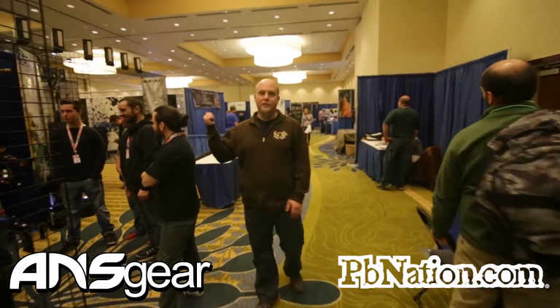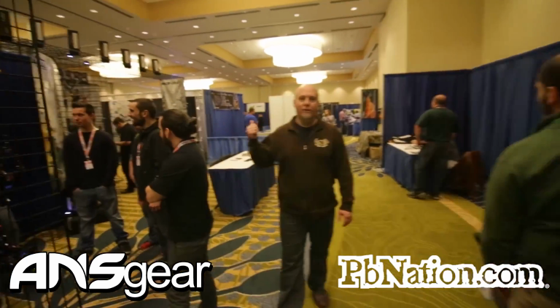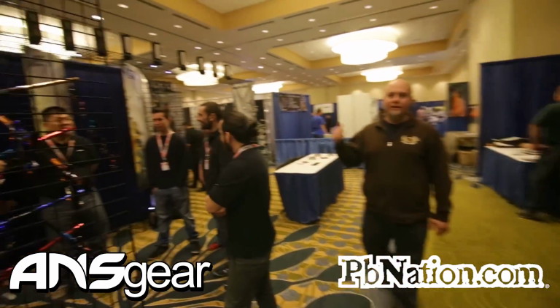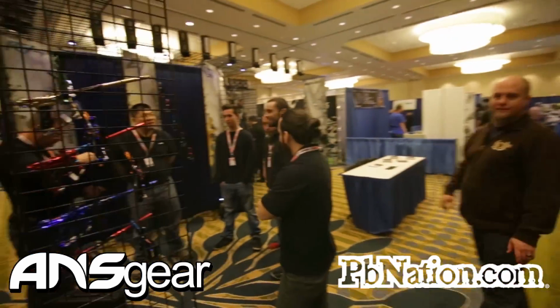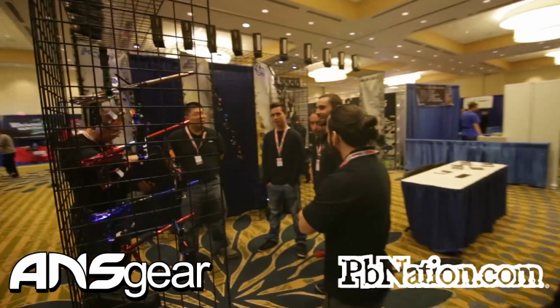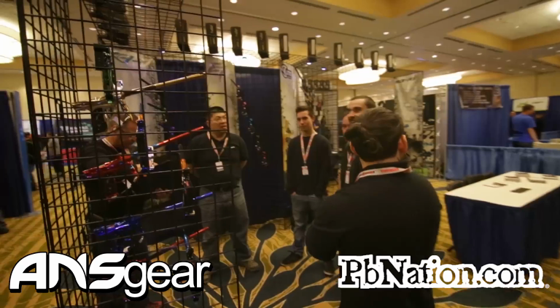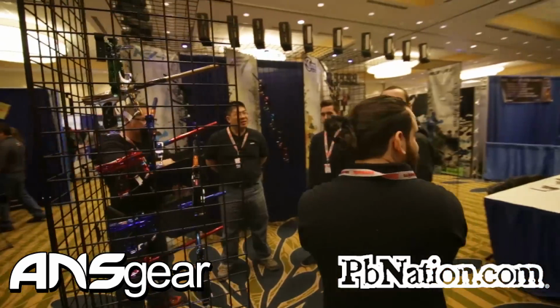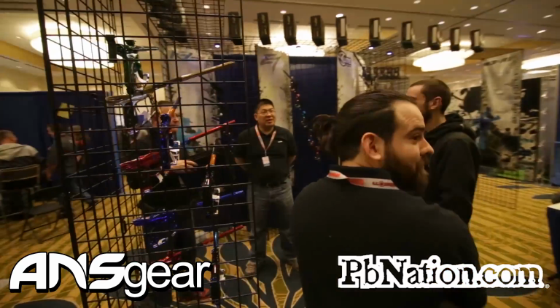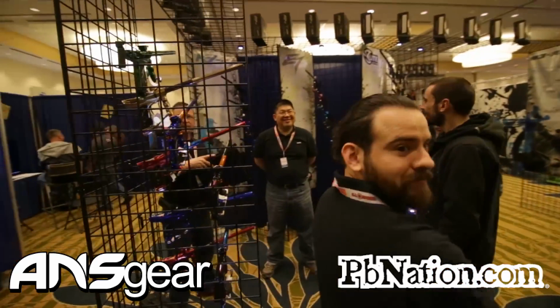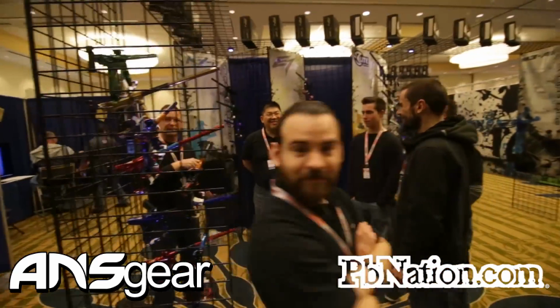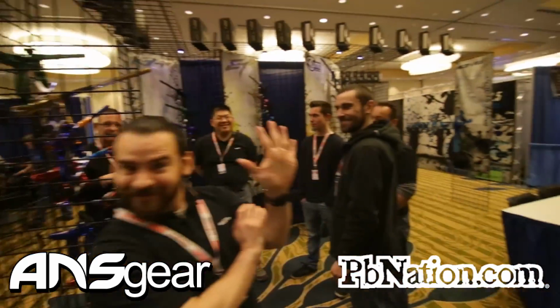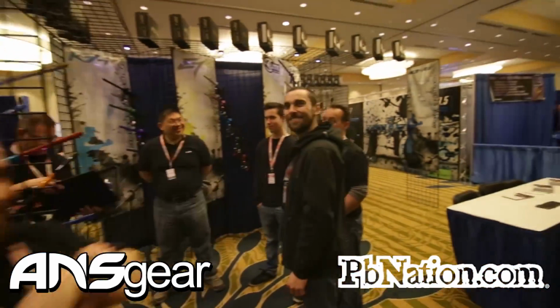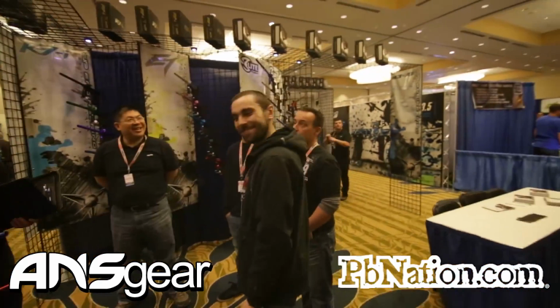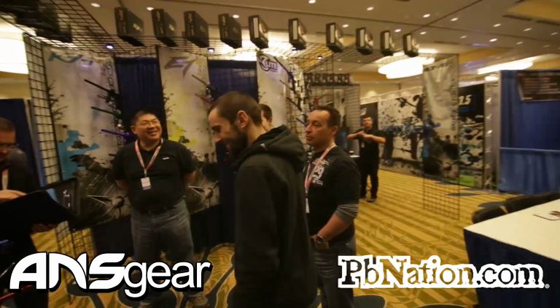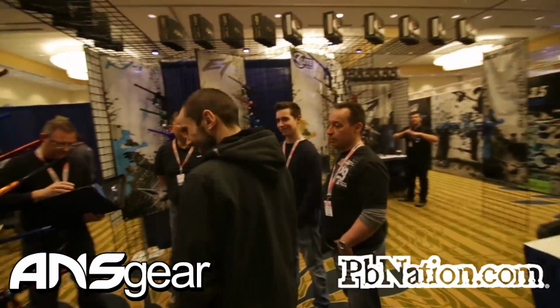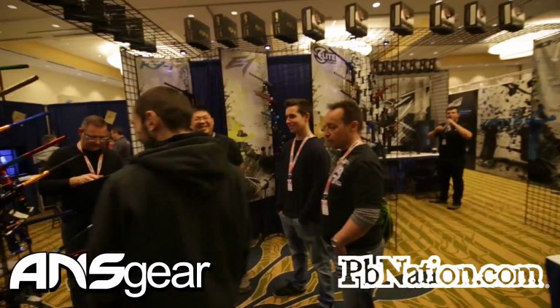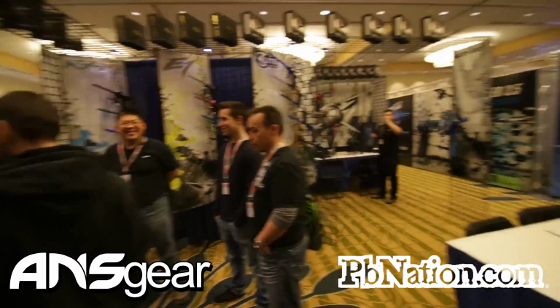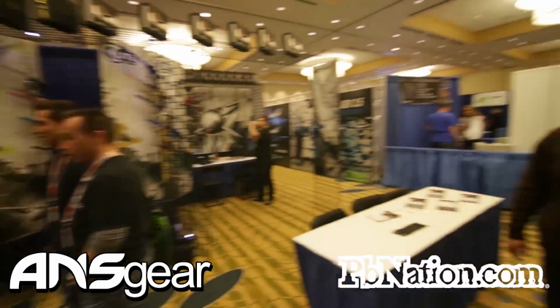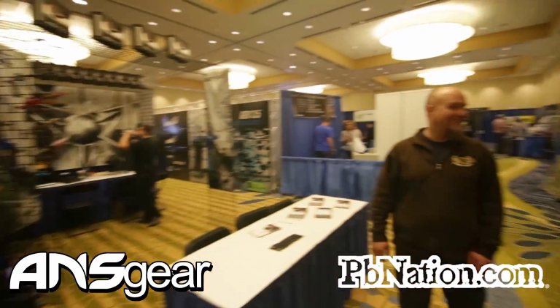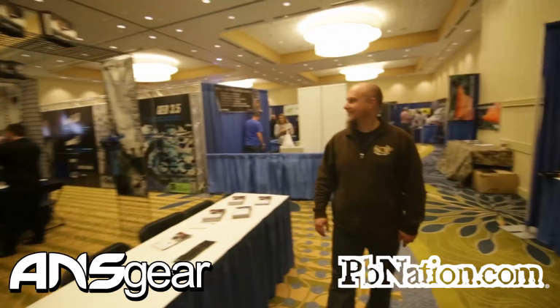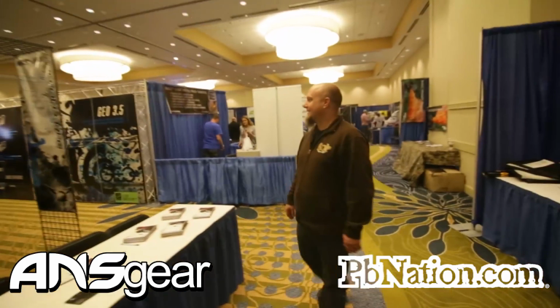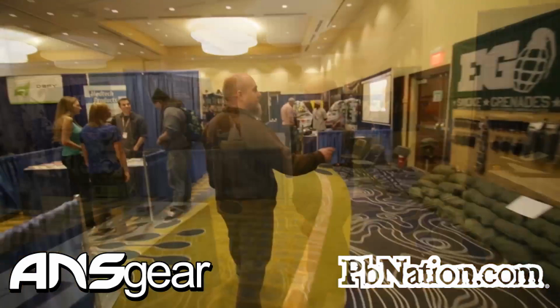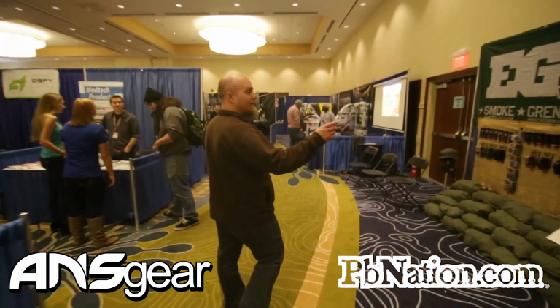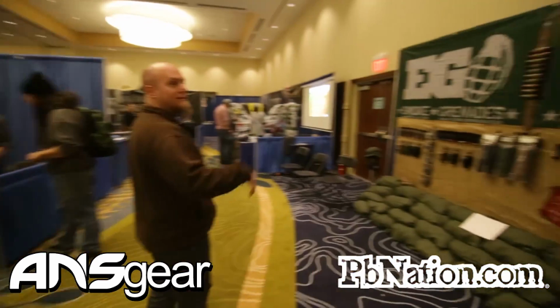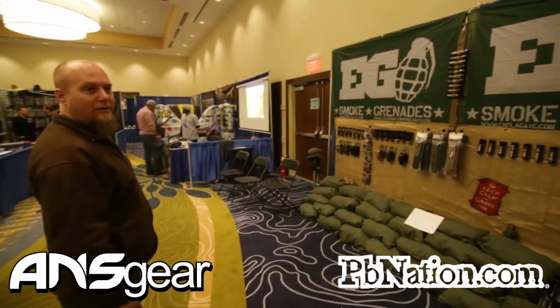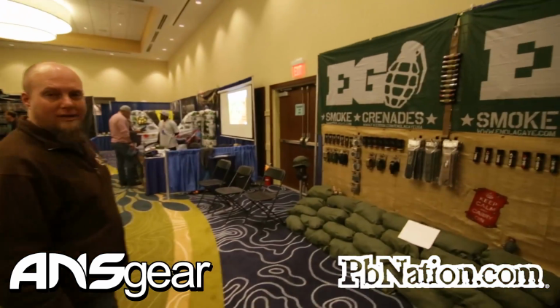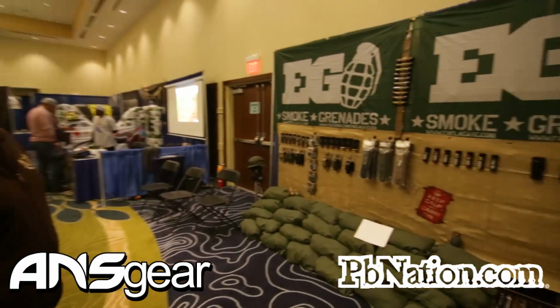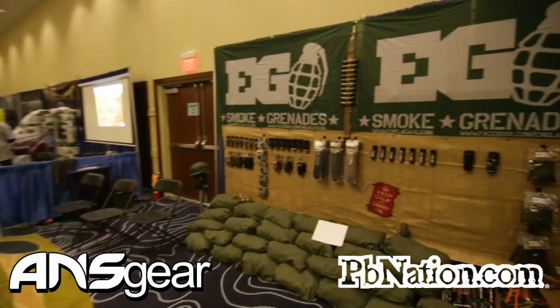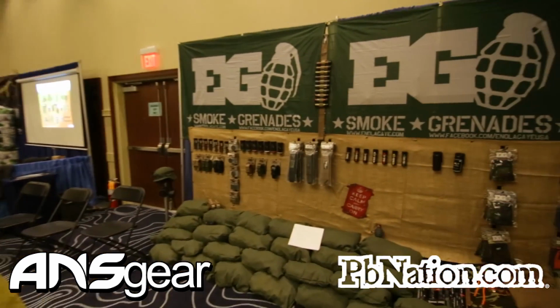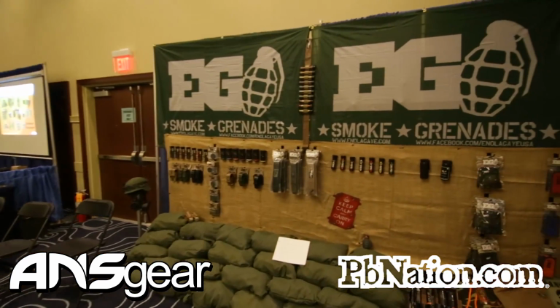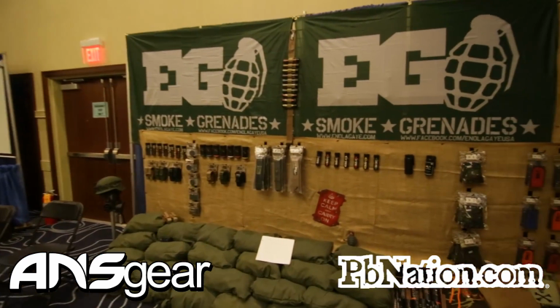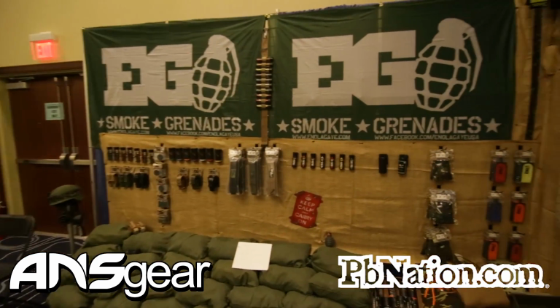Dangerous Power over here. Wave Belden. All the Enola Gay products — excellent smoke grenades.